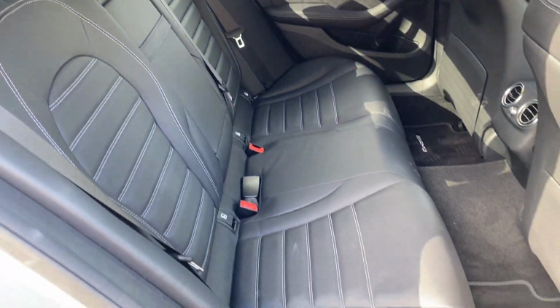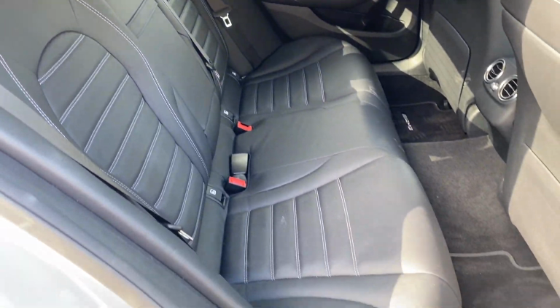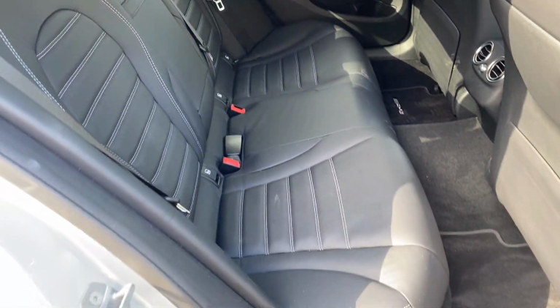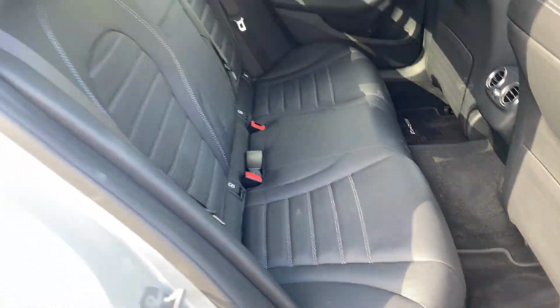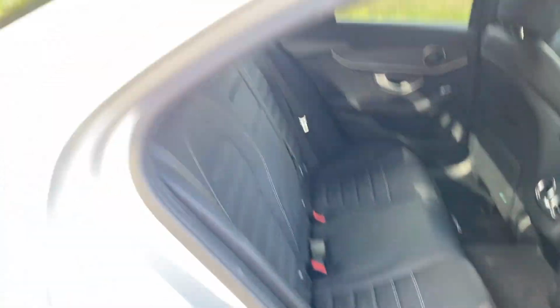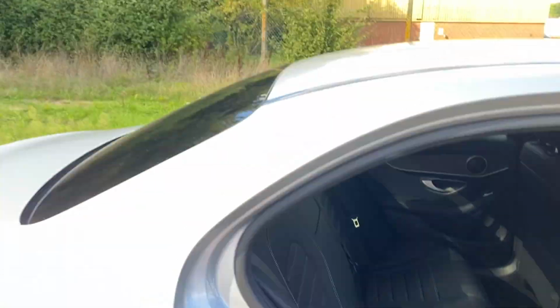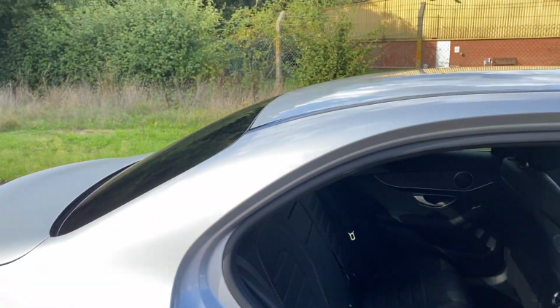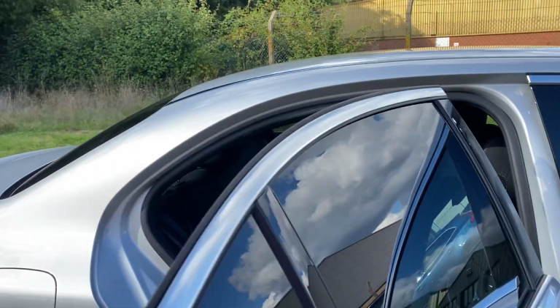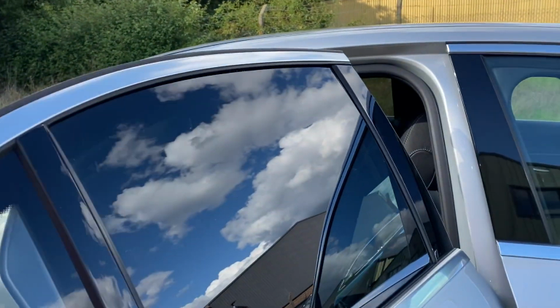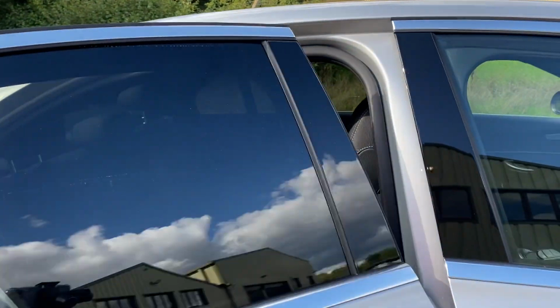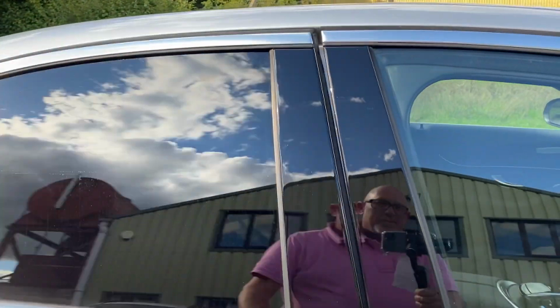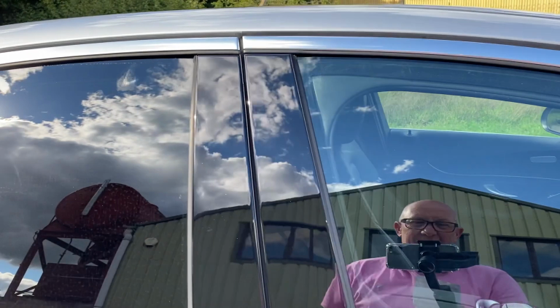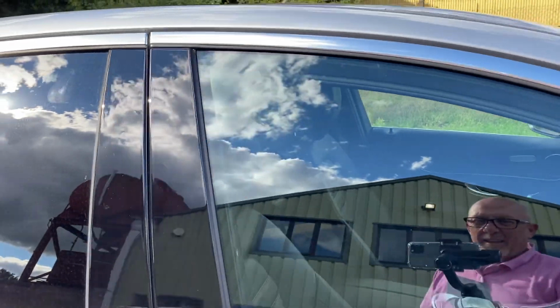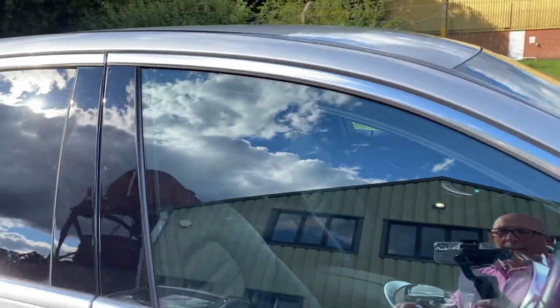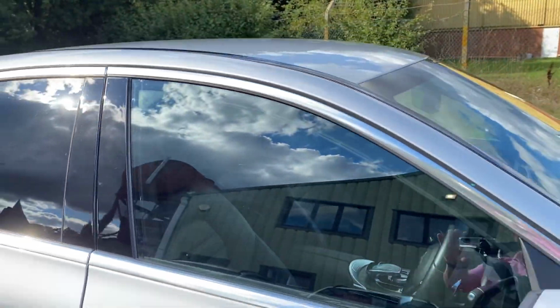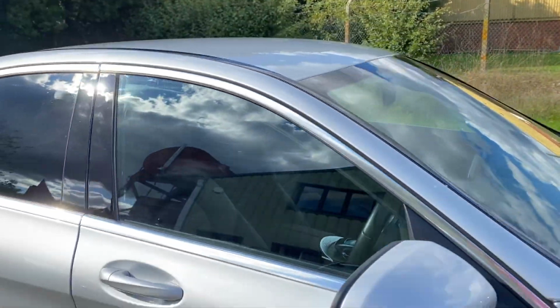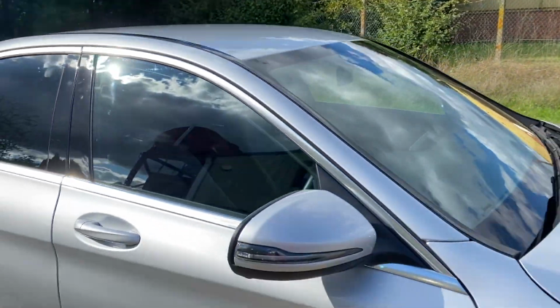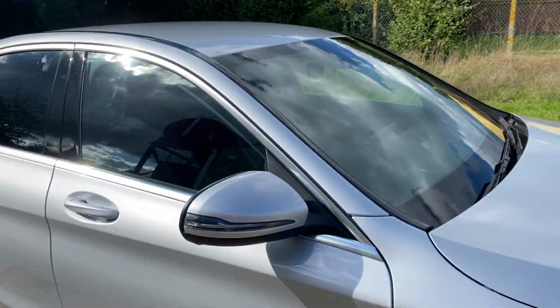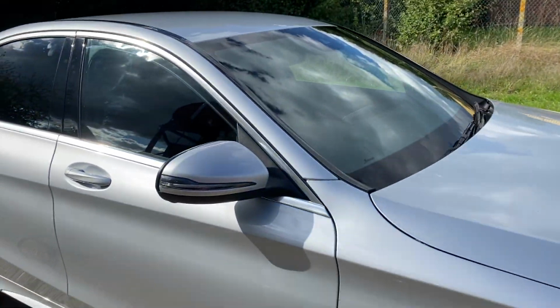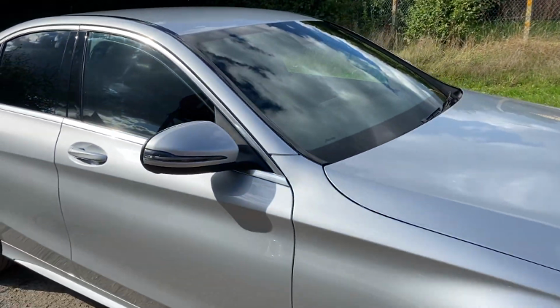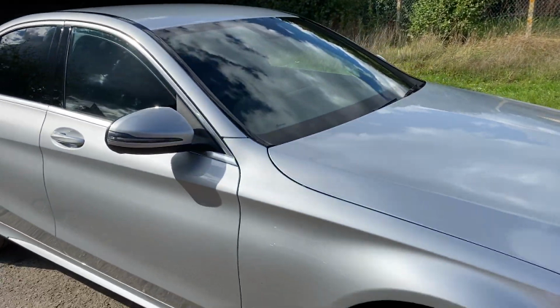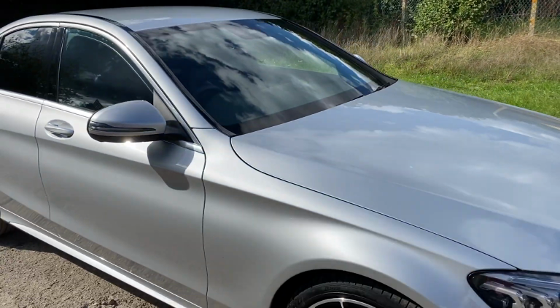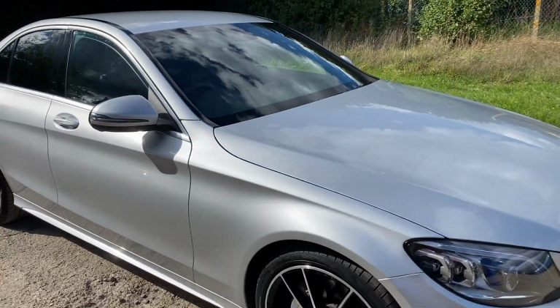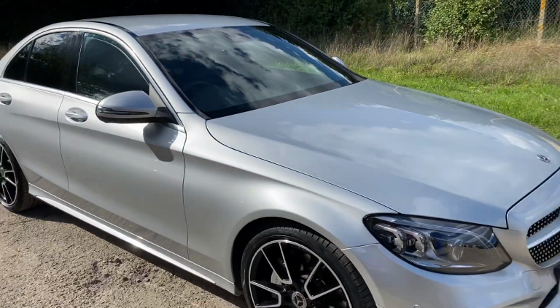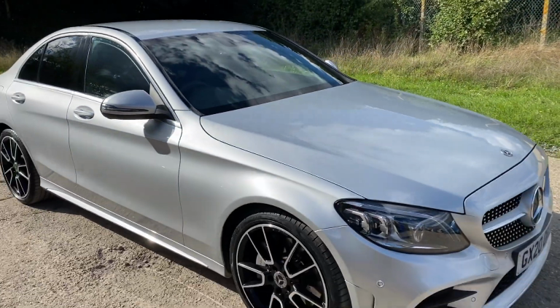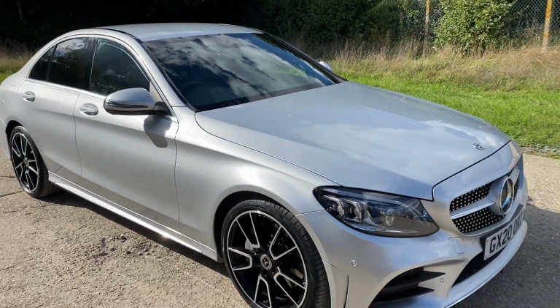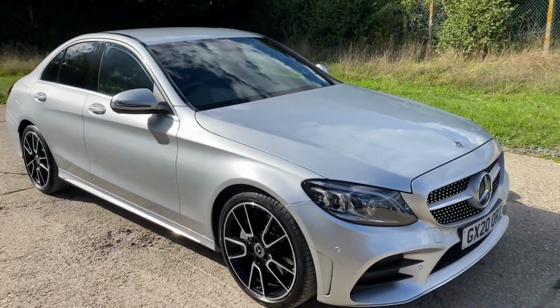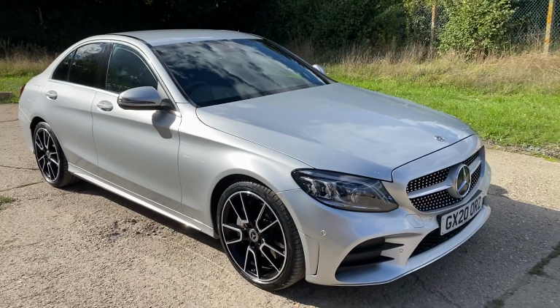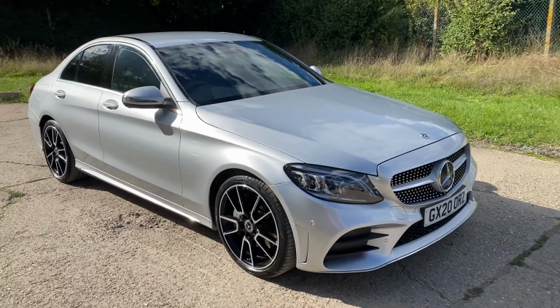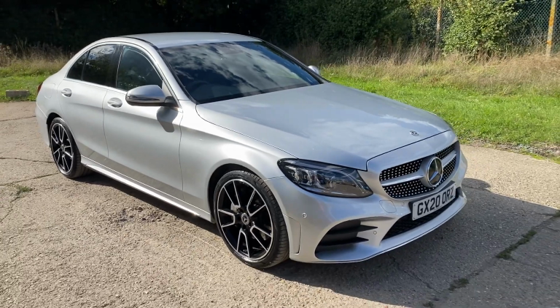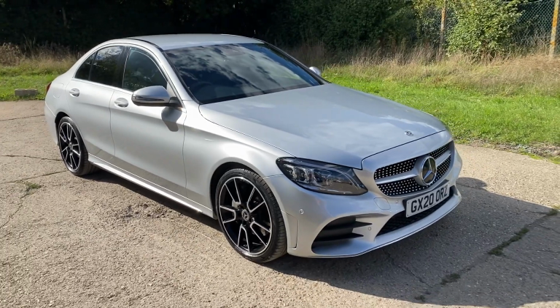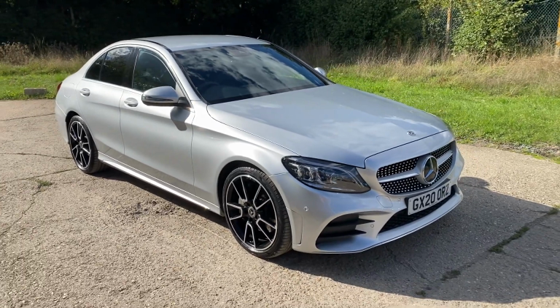Full details and specification of the car are available on the website. Please let us know if you've got any questions or if you'd like to come and see this absolutely lovely Mercedes C300. Thank you very much for watching.